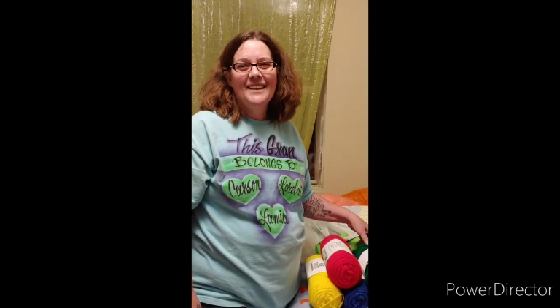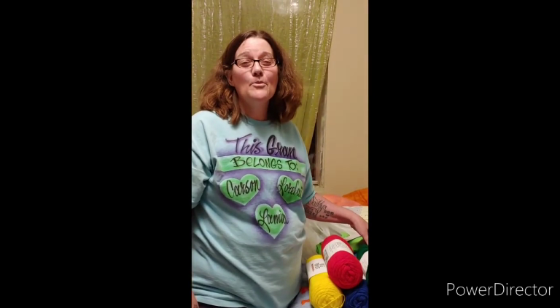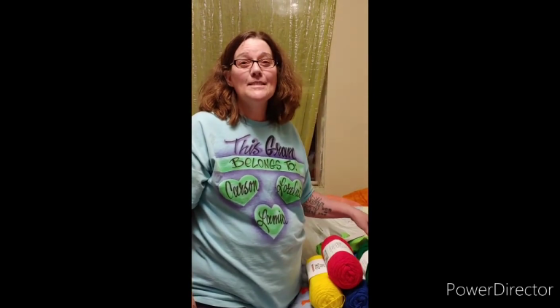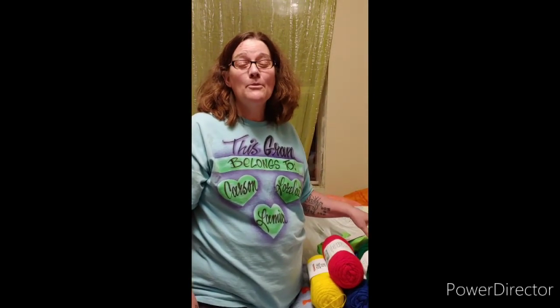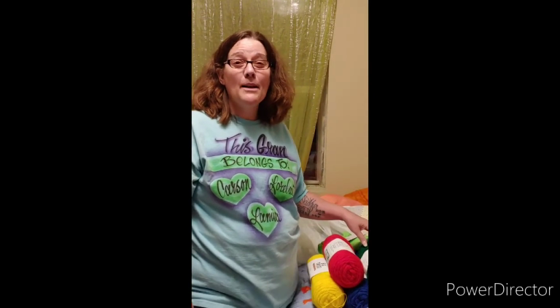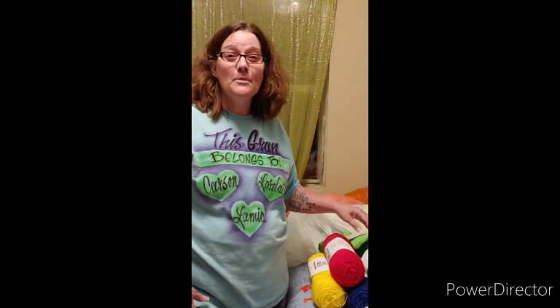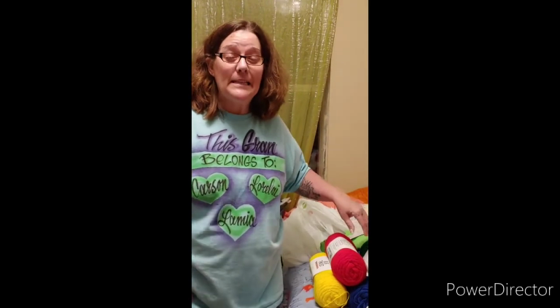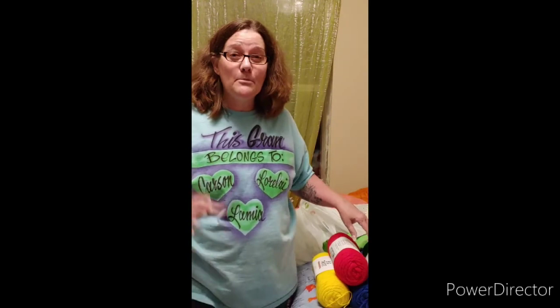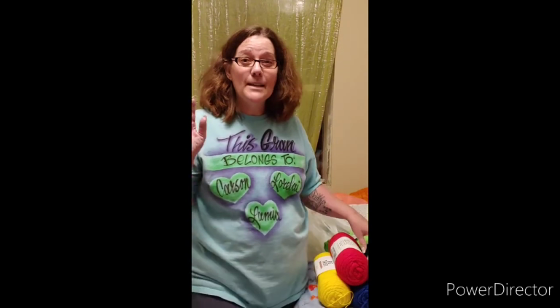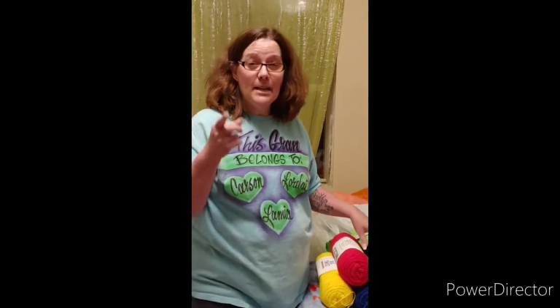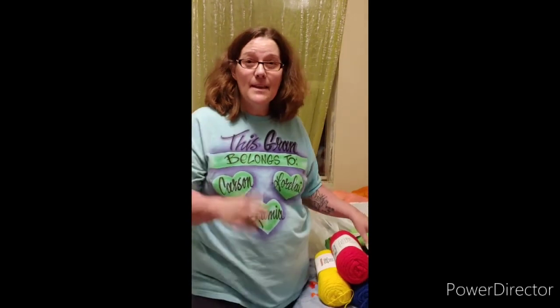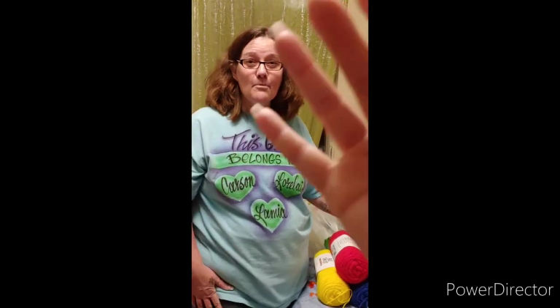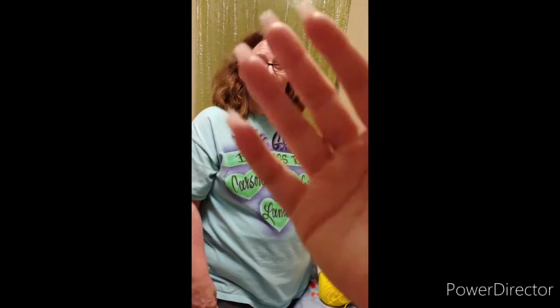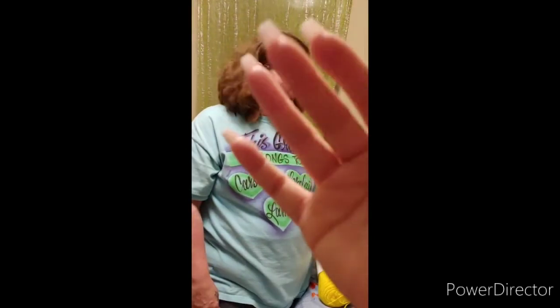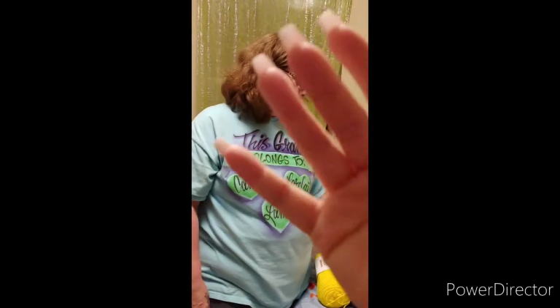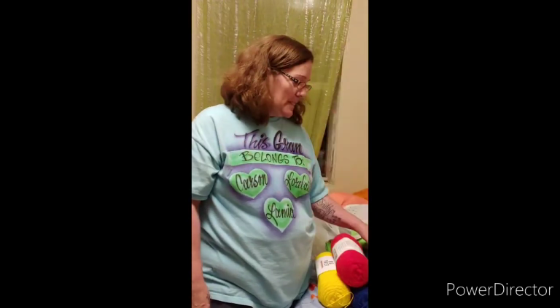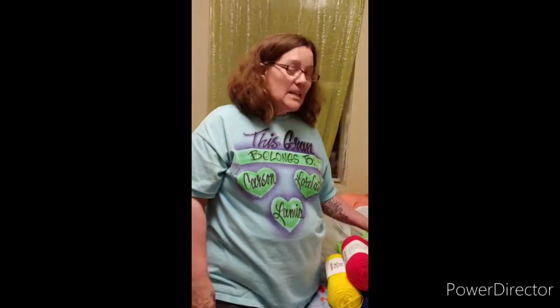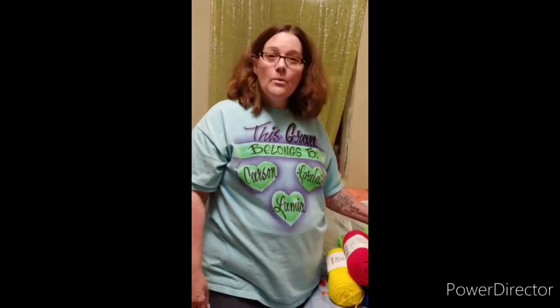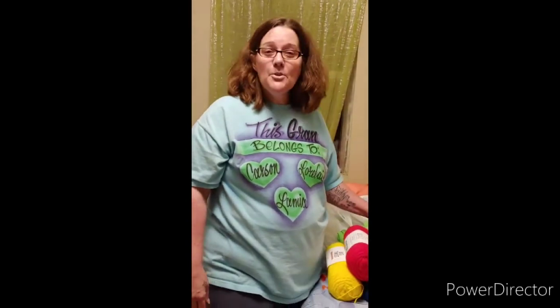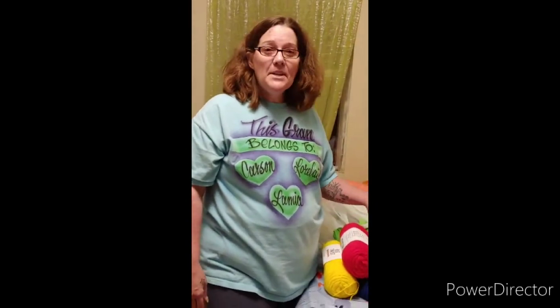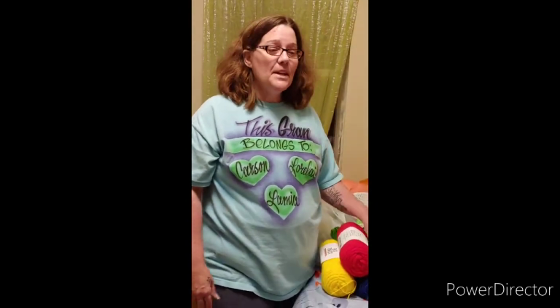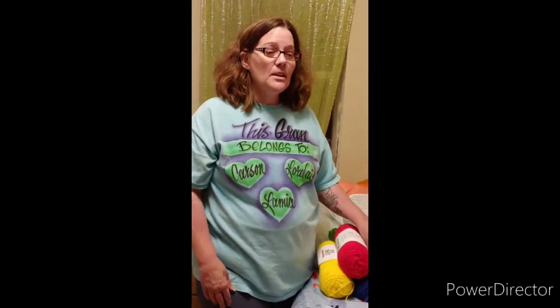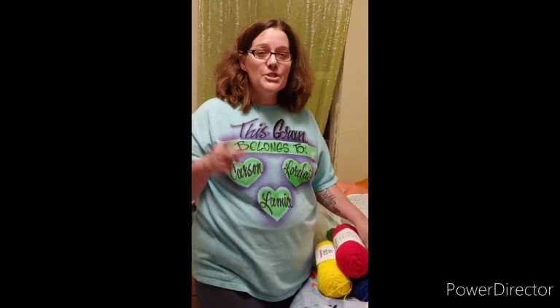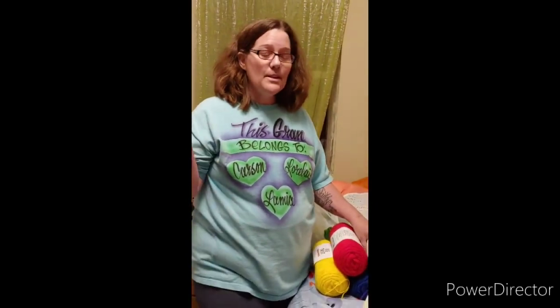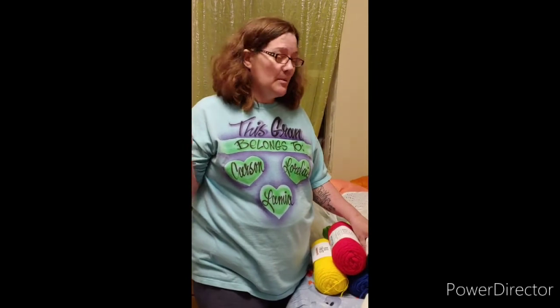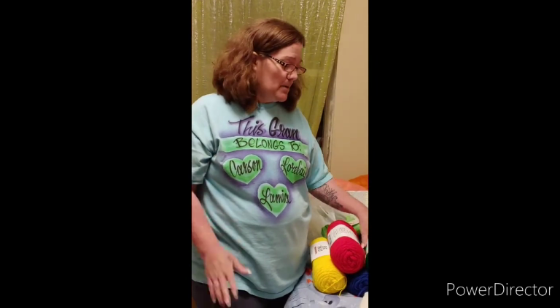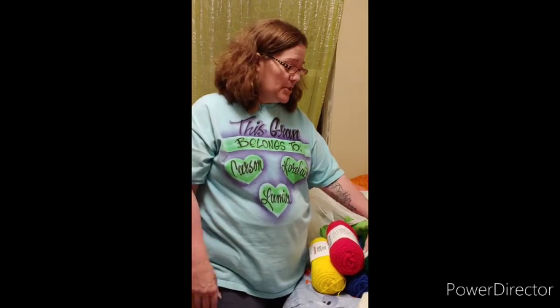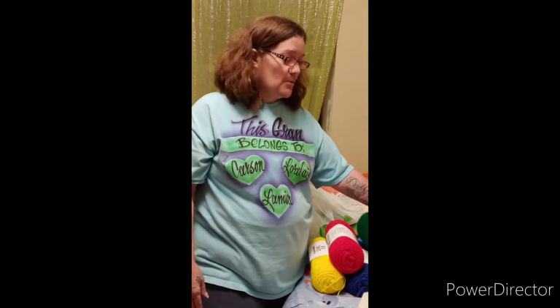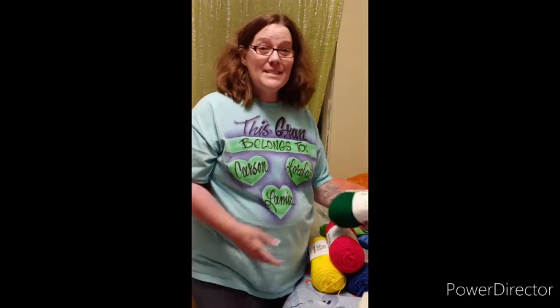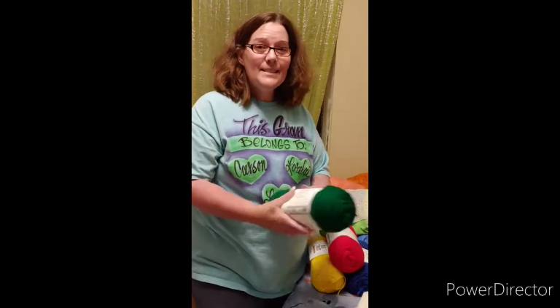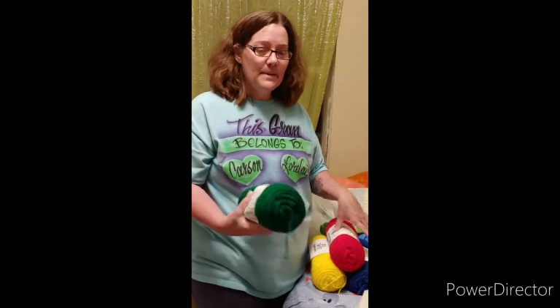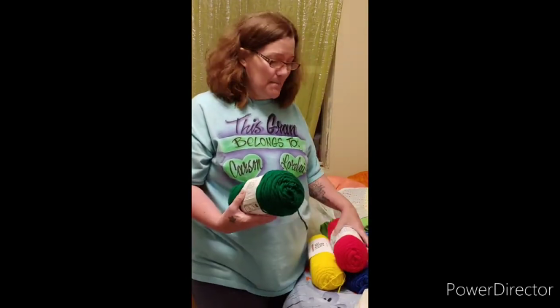Hi everyone, this is Homemade with Love by Loretta and Blaine. I'm Loretta and Blaine's behind the camera. We went to JoAnn's and we're going to show that clip, but I wanted to show you what we got in the pickup.